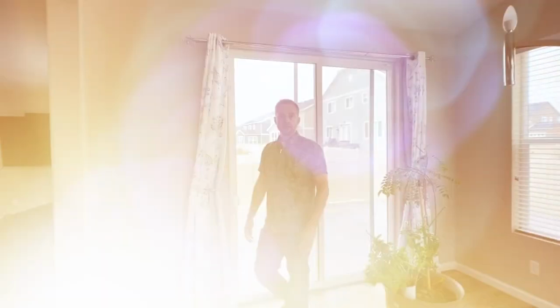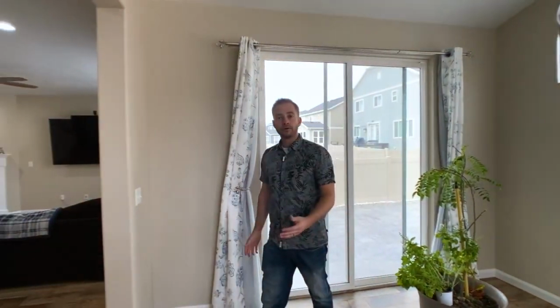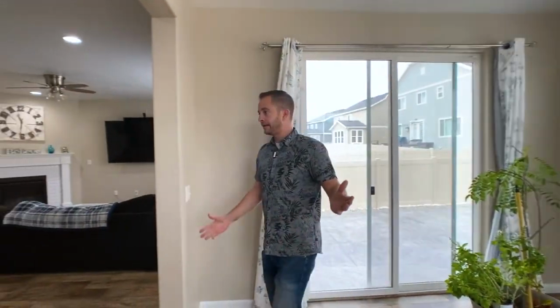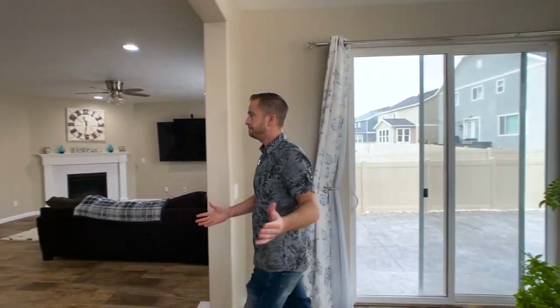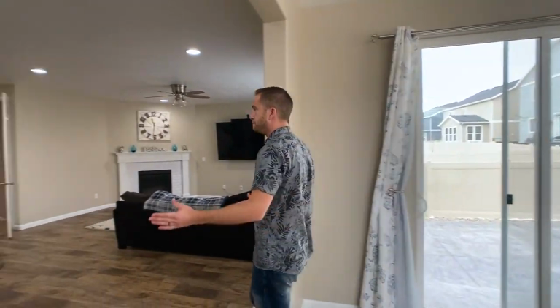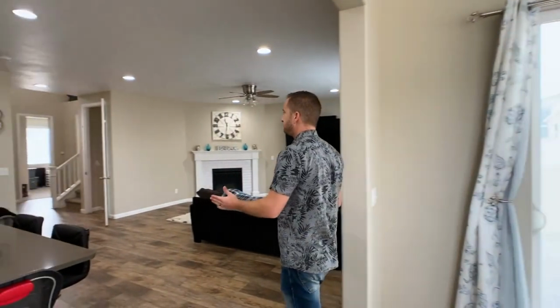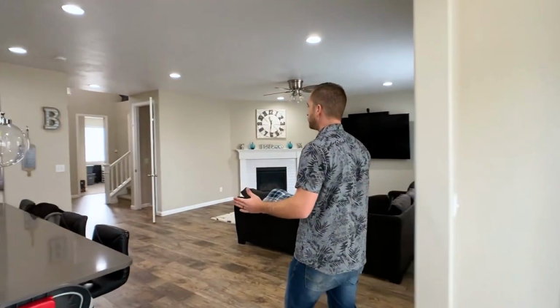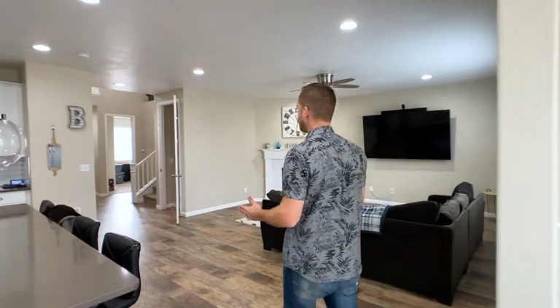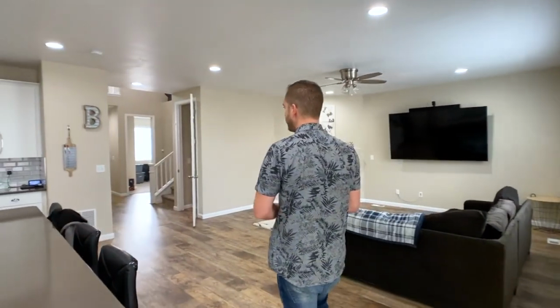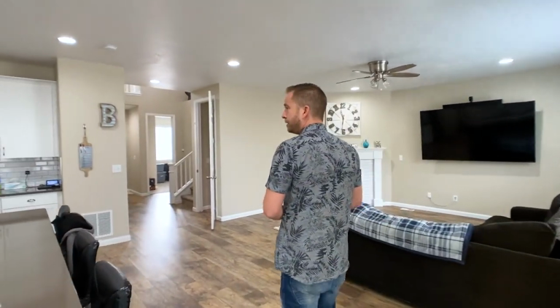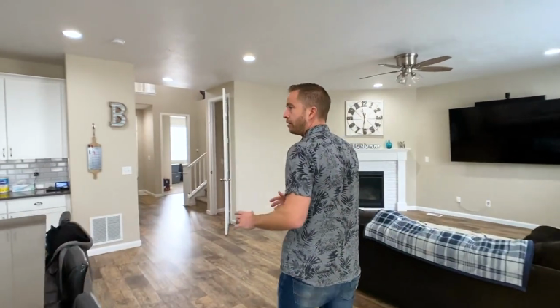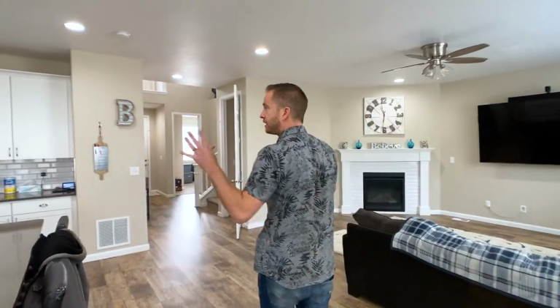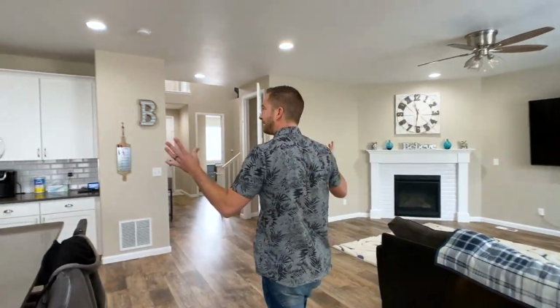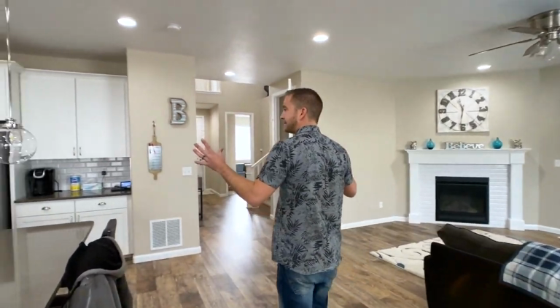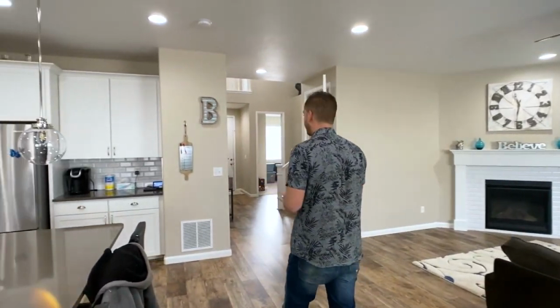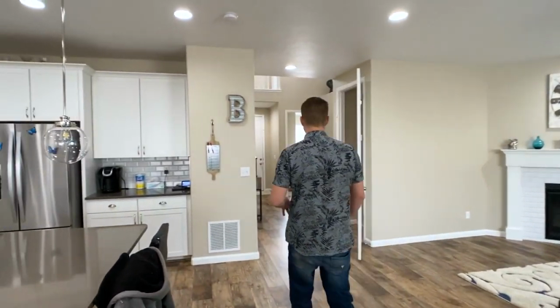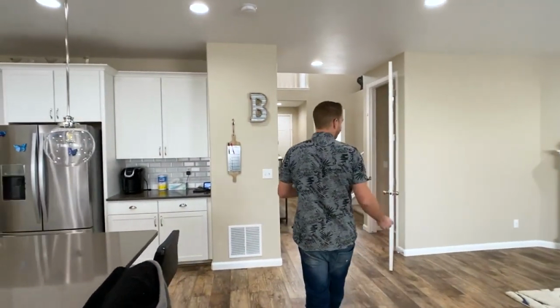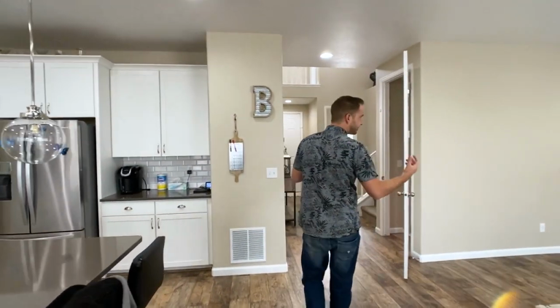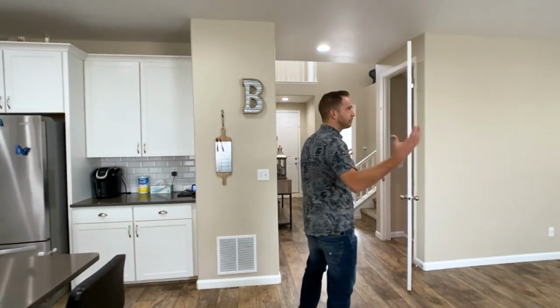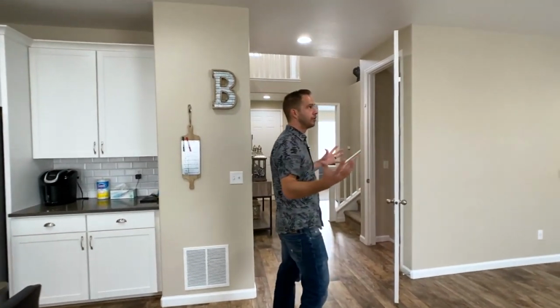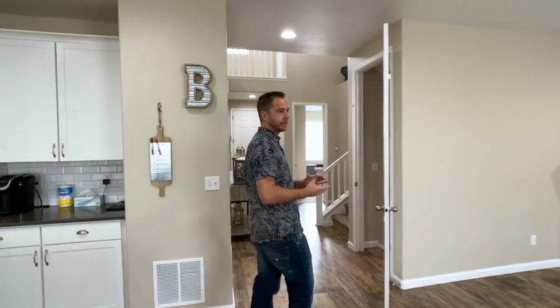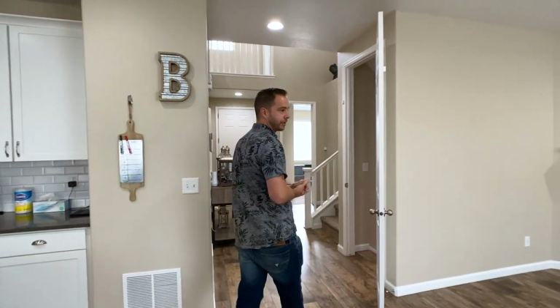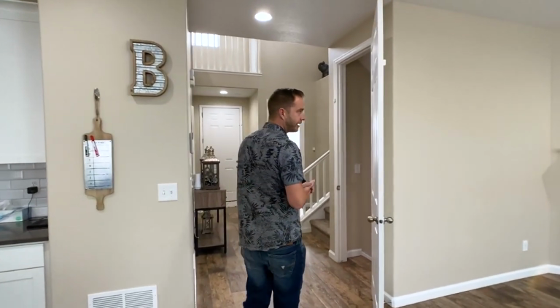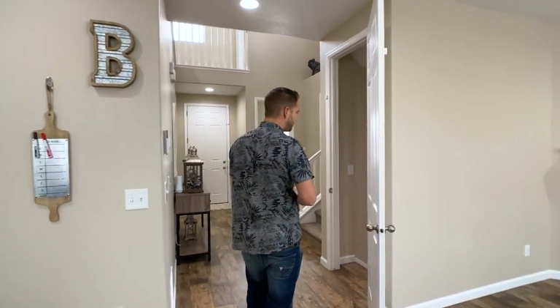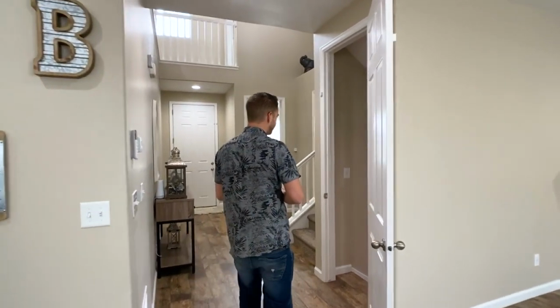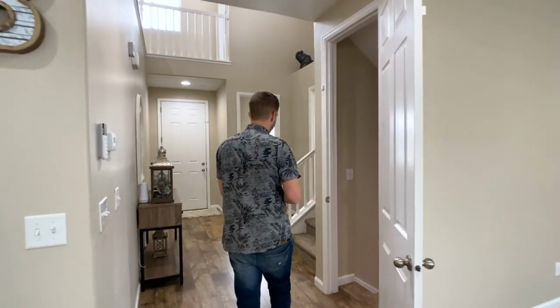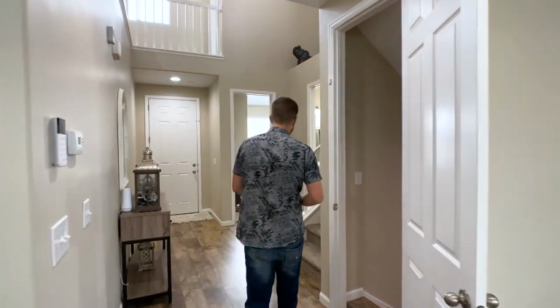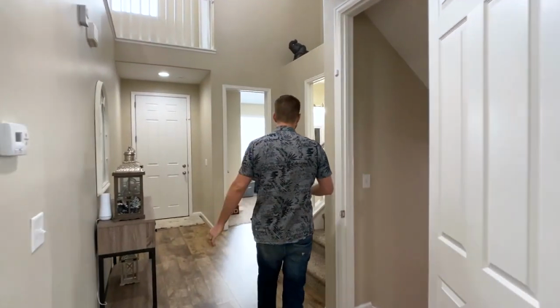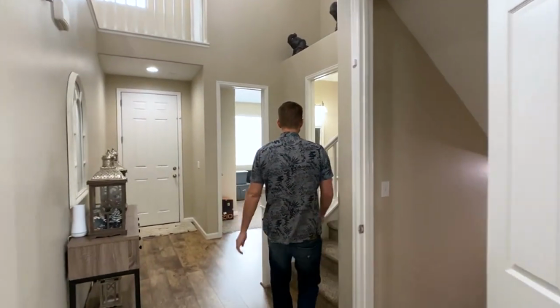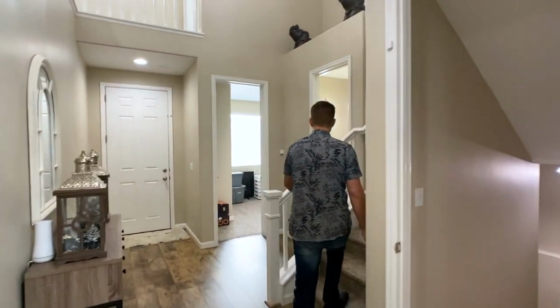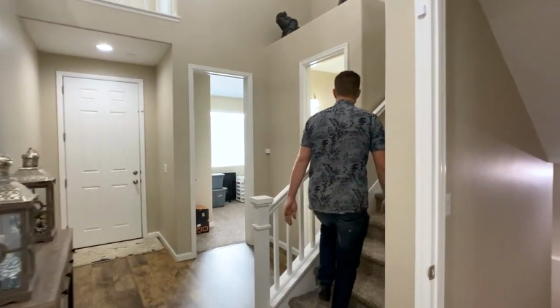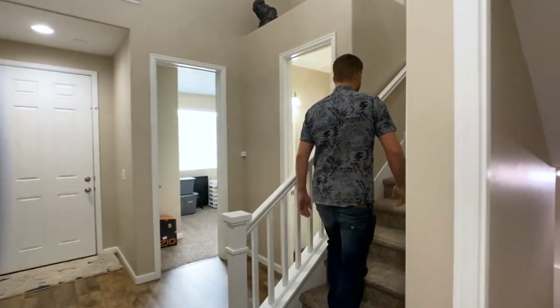All of the lights are LED — every single light bulb in the home has been upgraded to energy efficient, and that's worth noting.